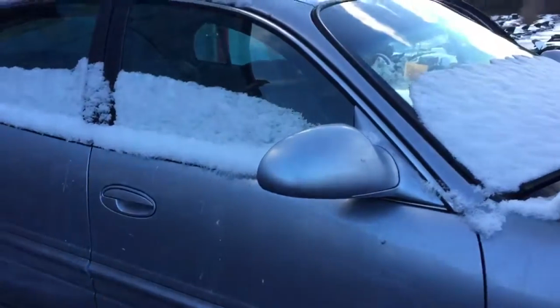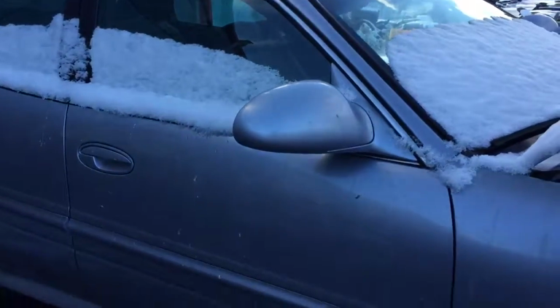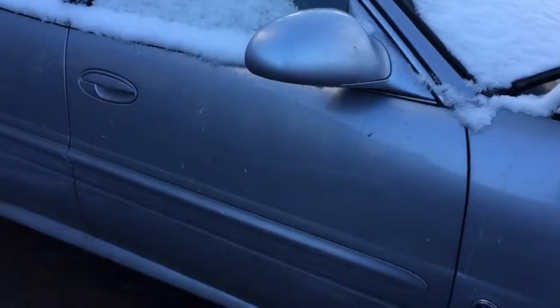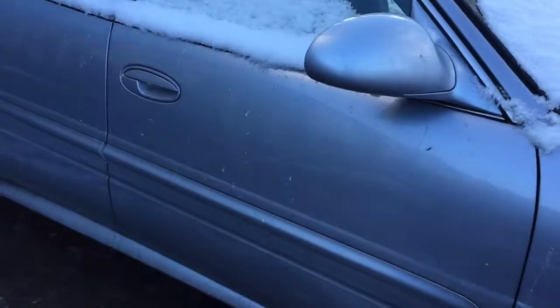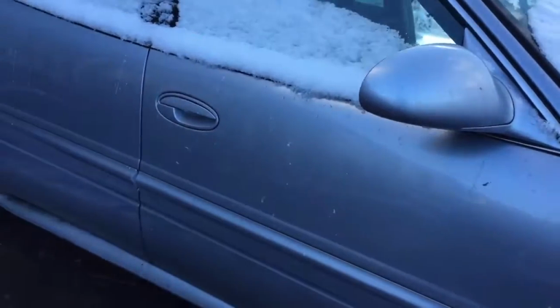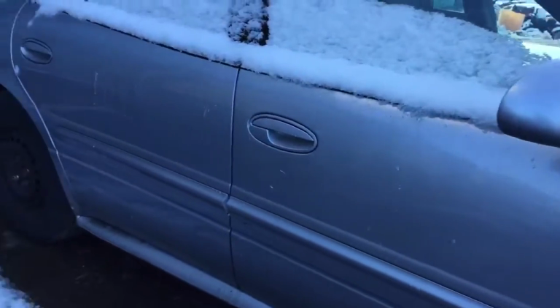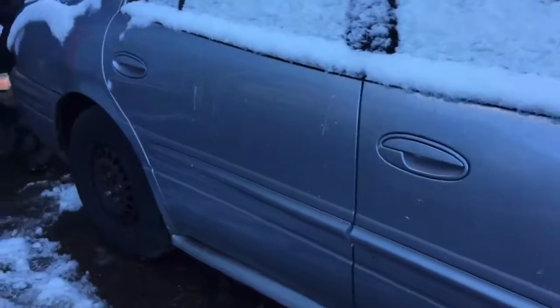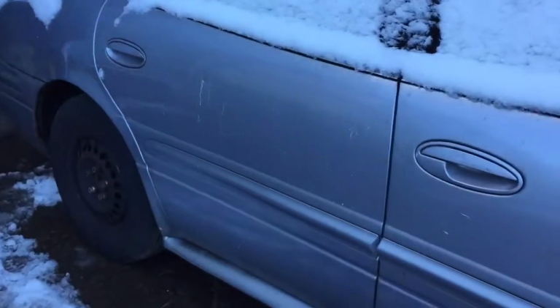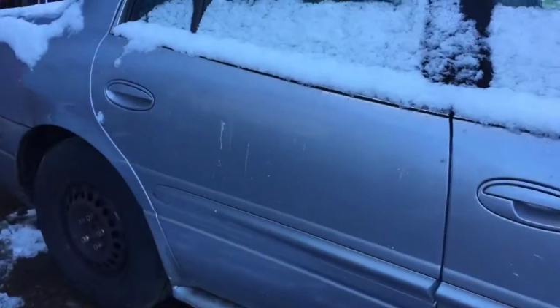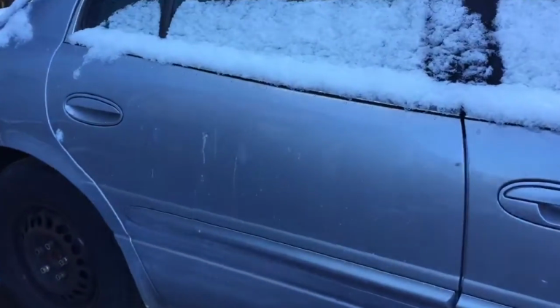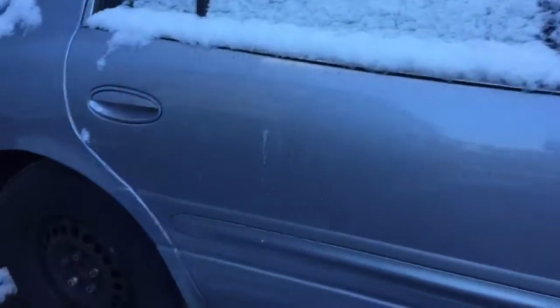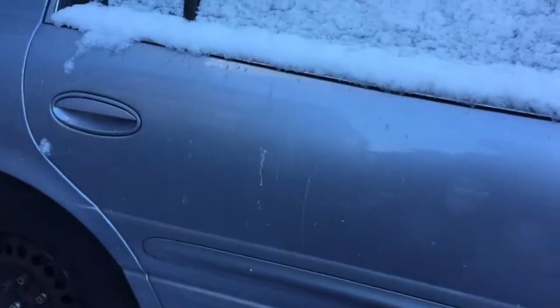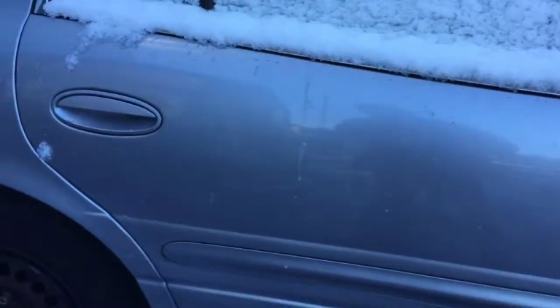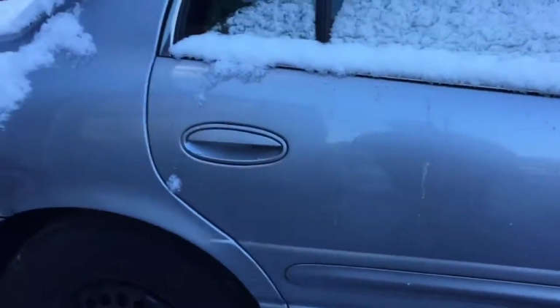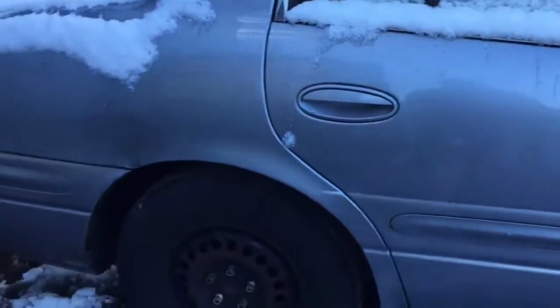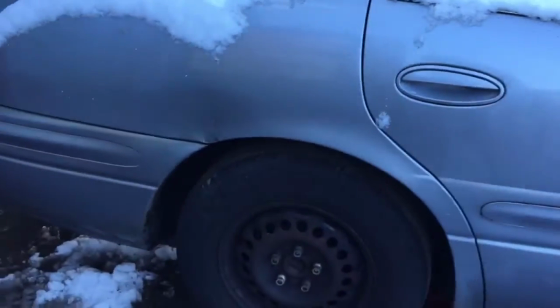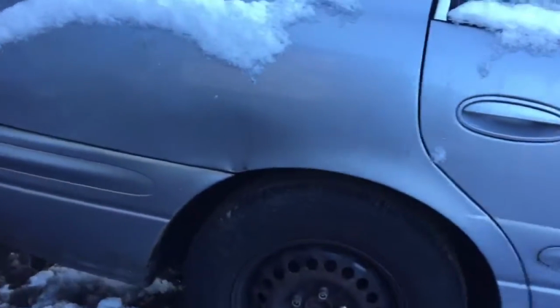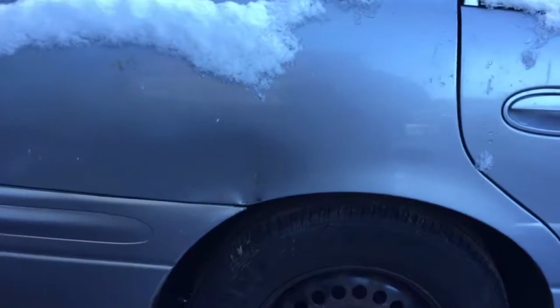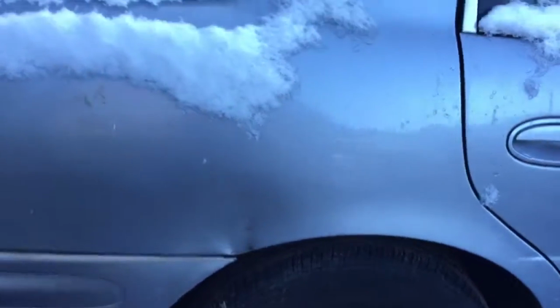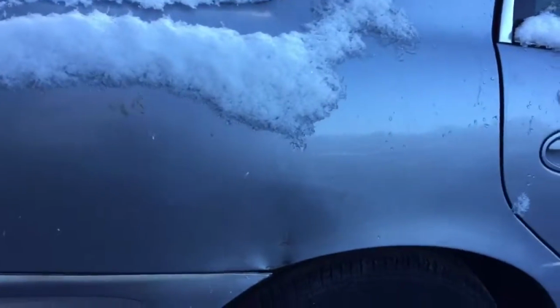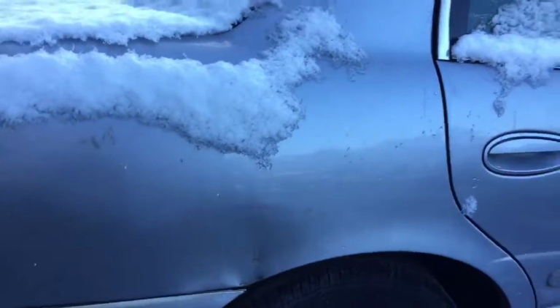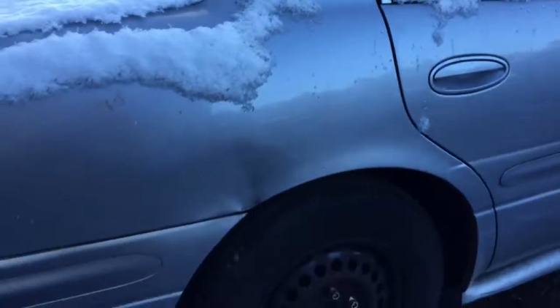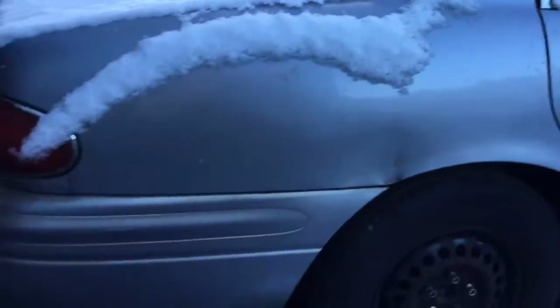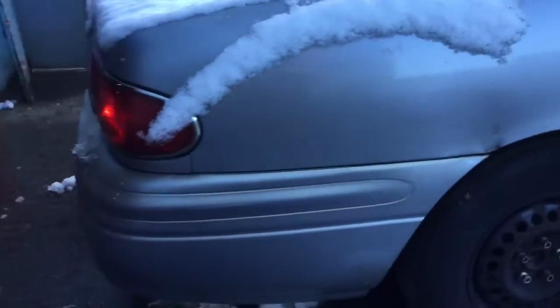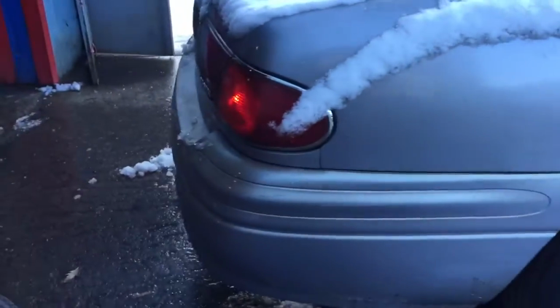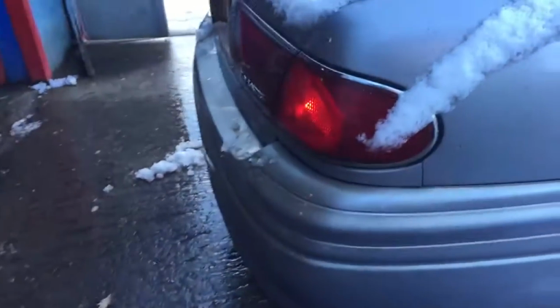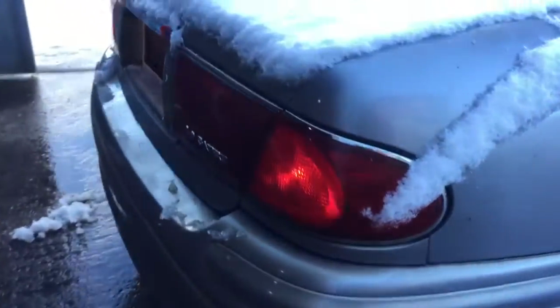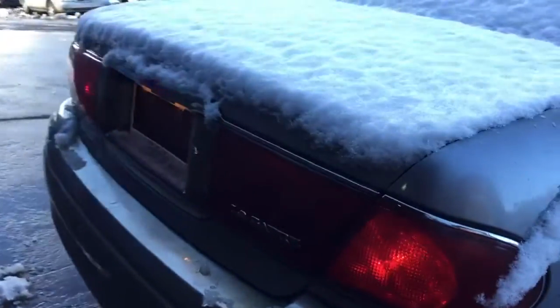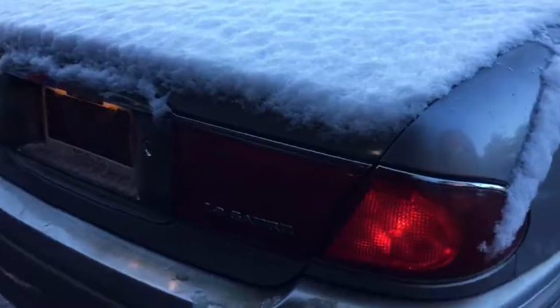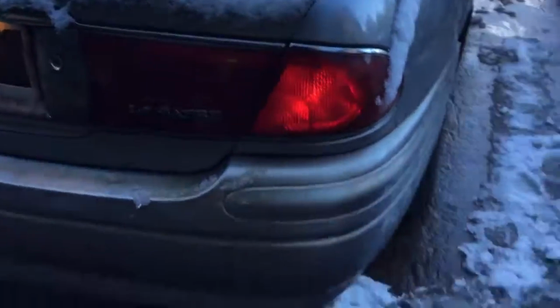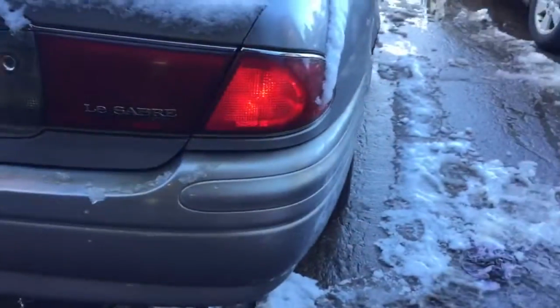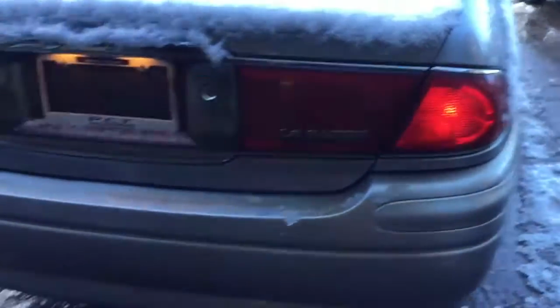The passenger side front door looks ok. The passenger side rear door — the quarter panel is dented and is rusting. The rear bumper has a few little scratches.